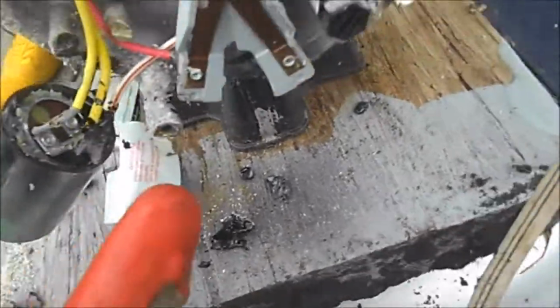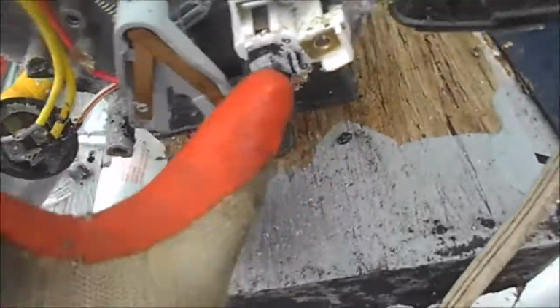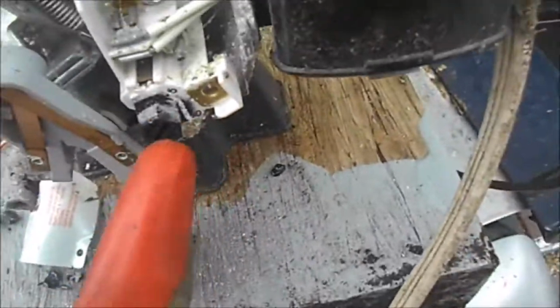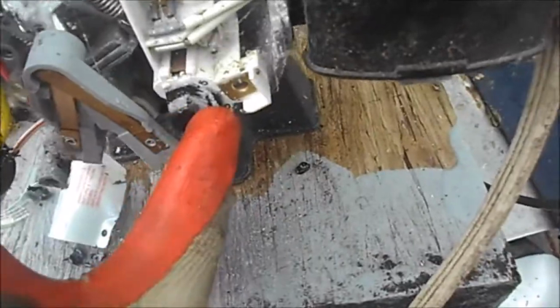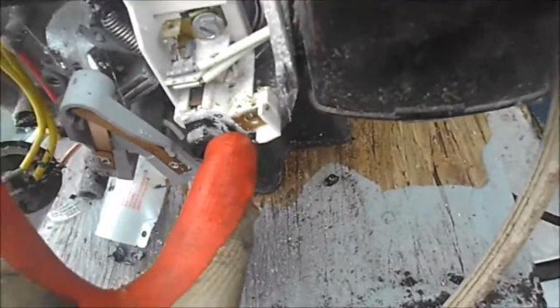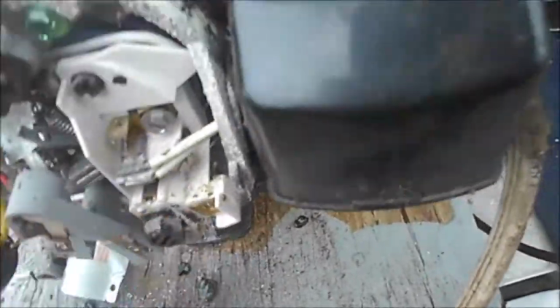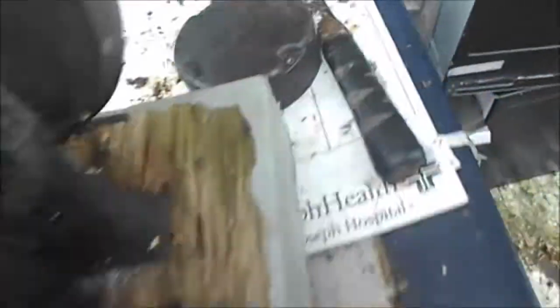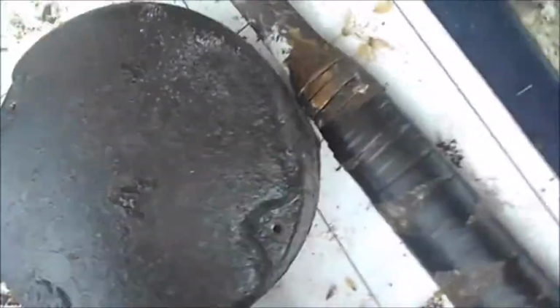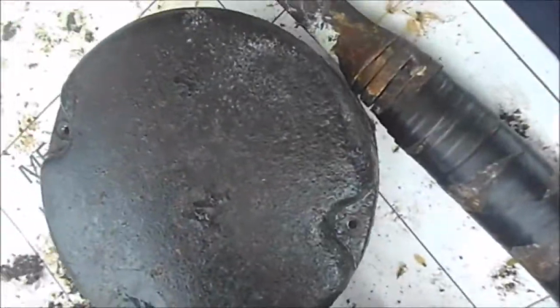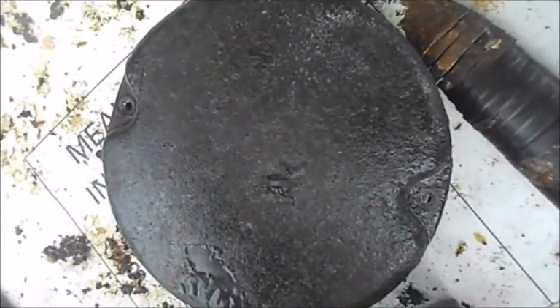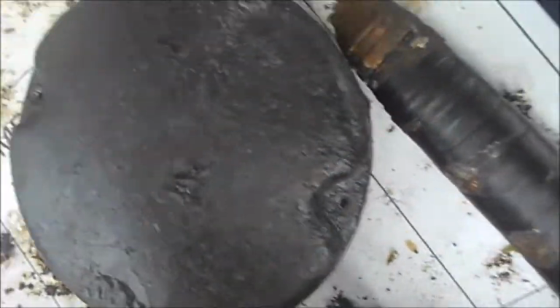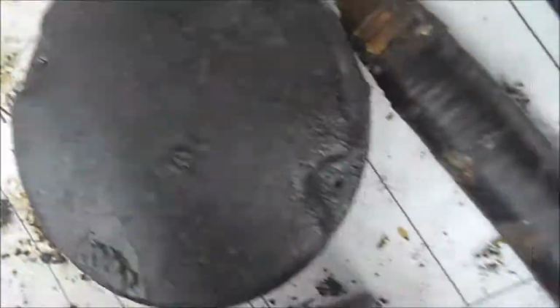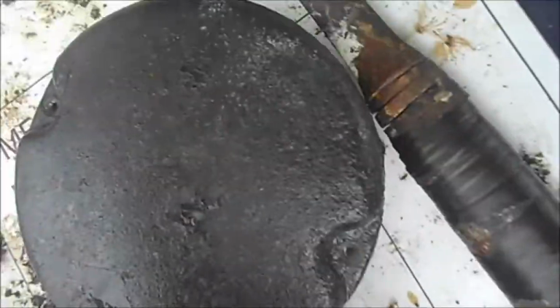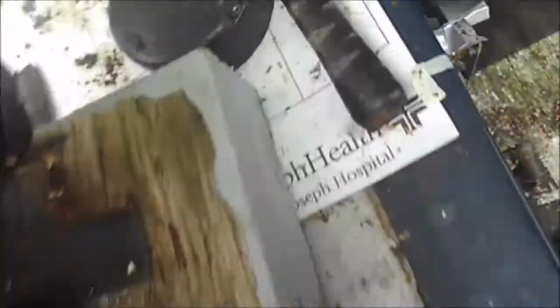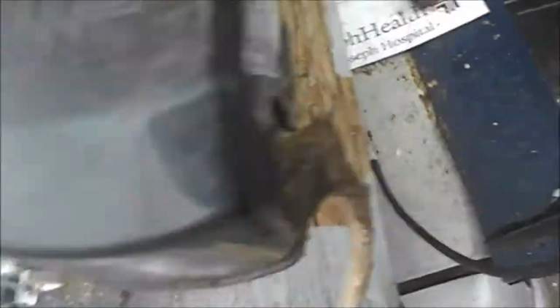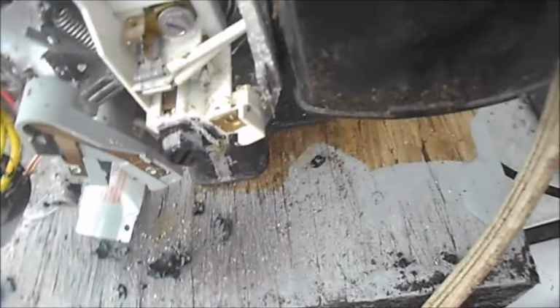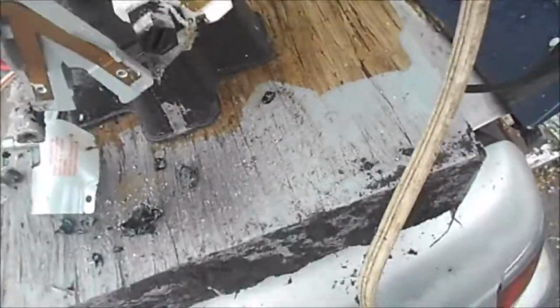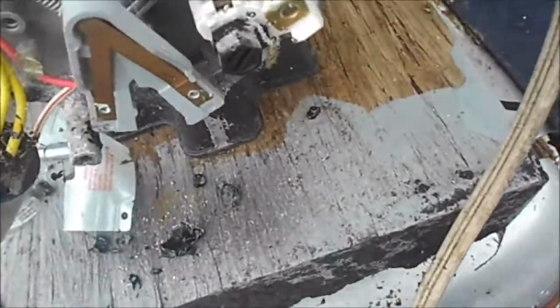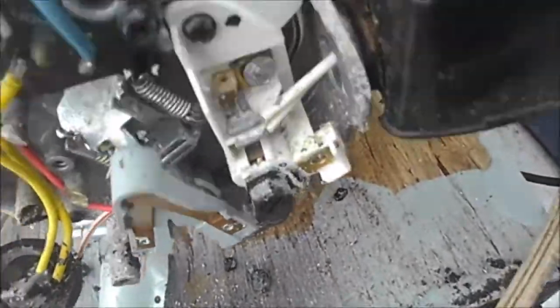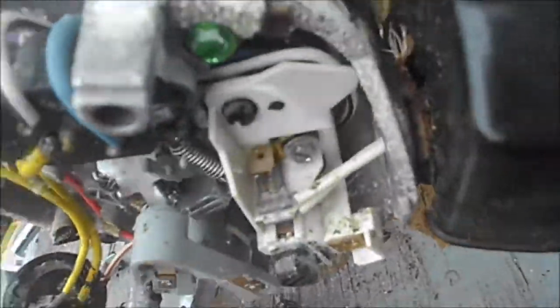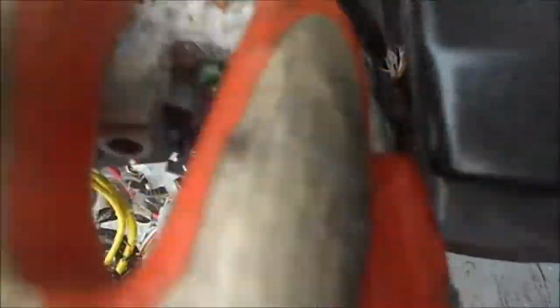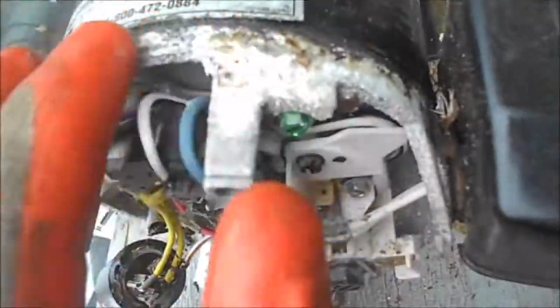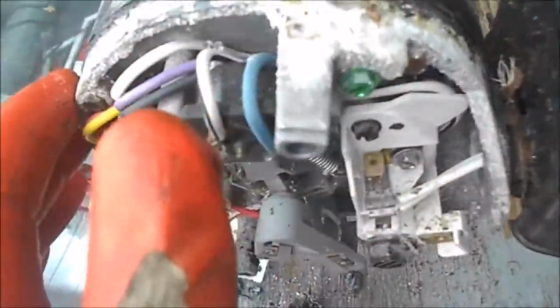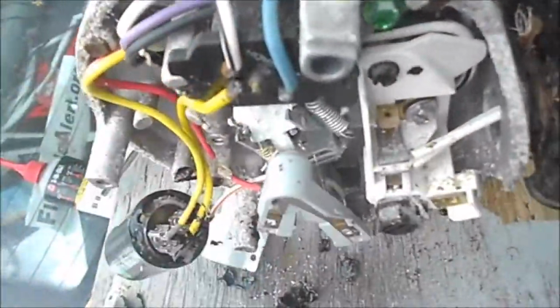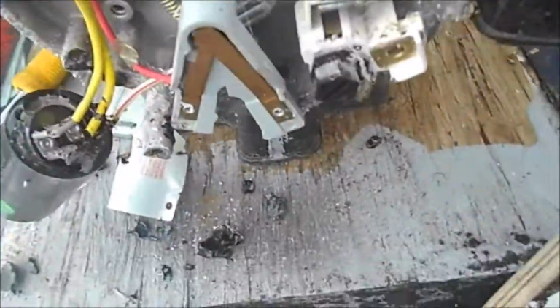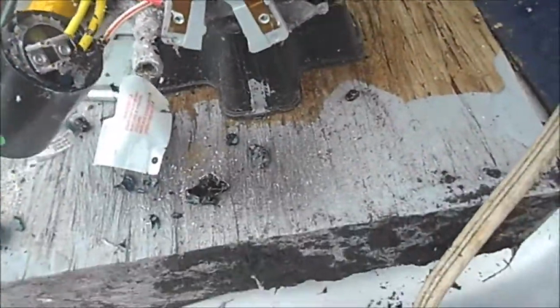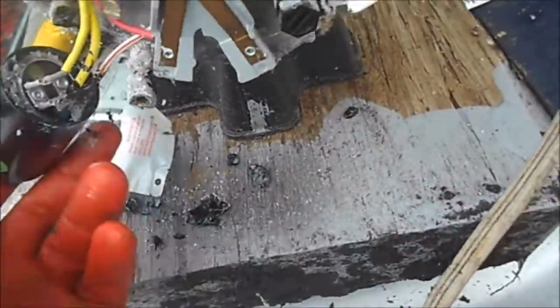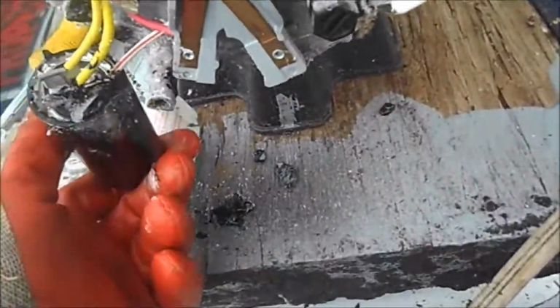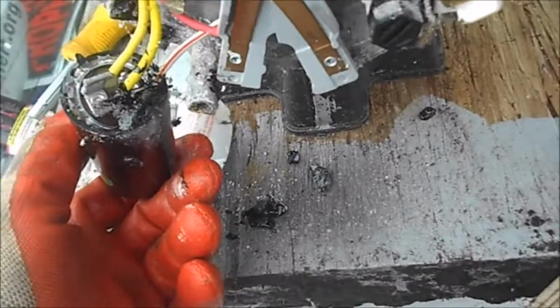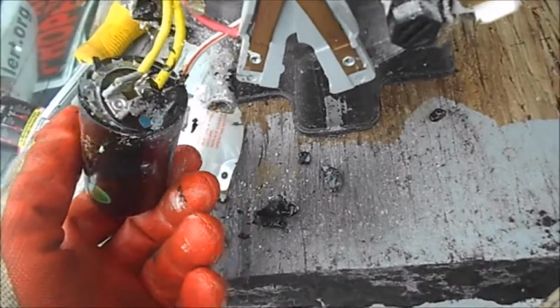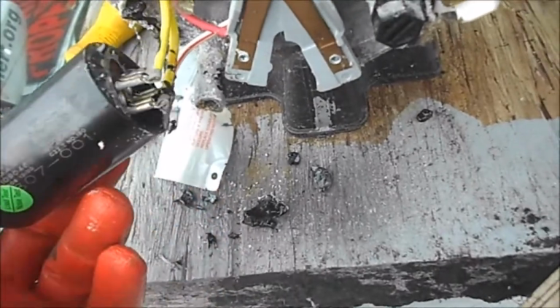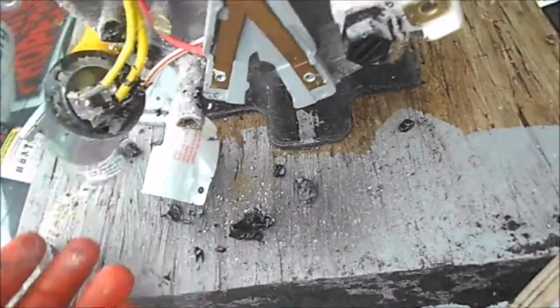This cap has just two screws, one on each side. I had to pry this off — it was kind of rusted on here — but I think that's all we need for this one.